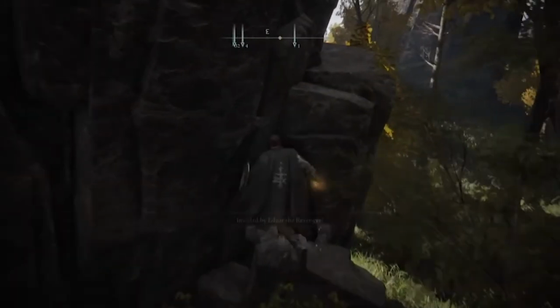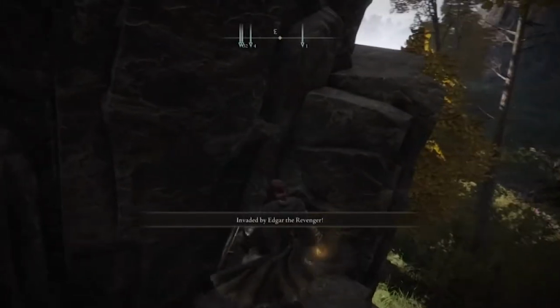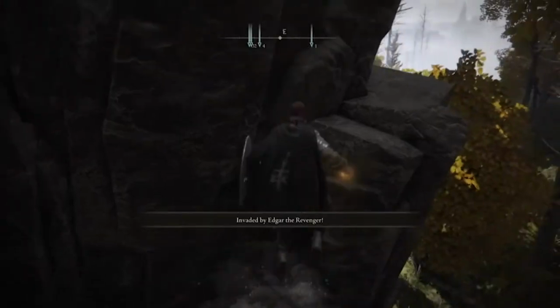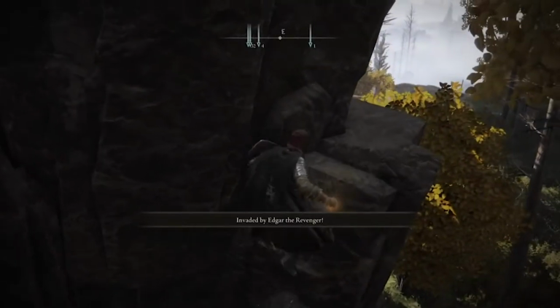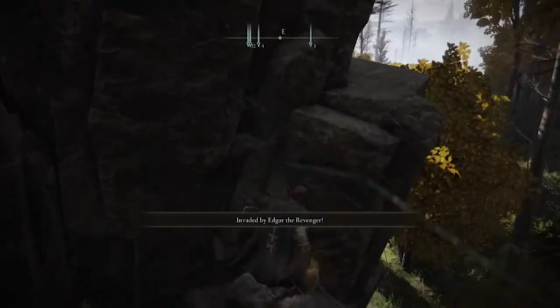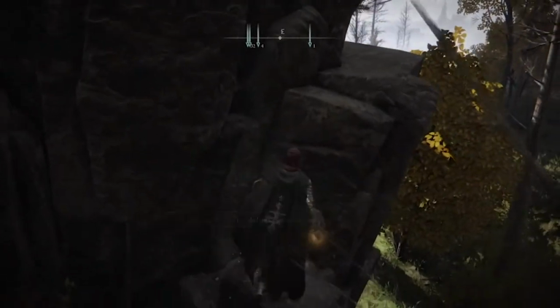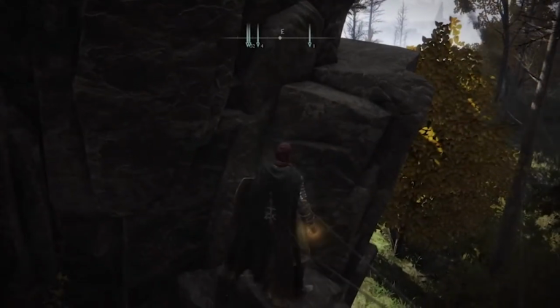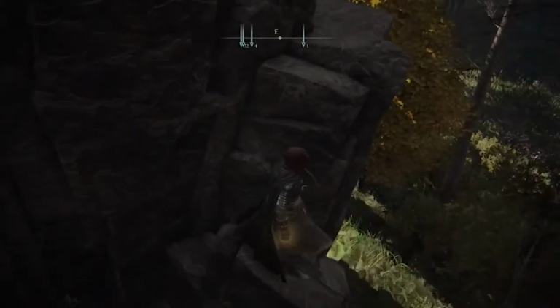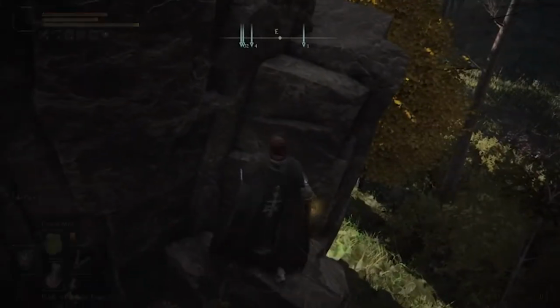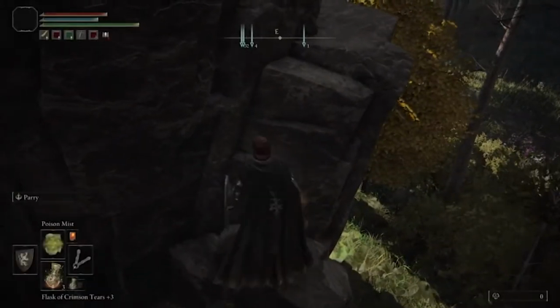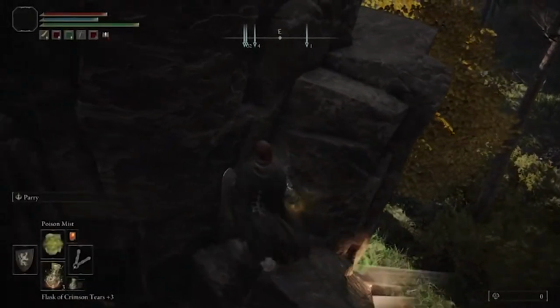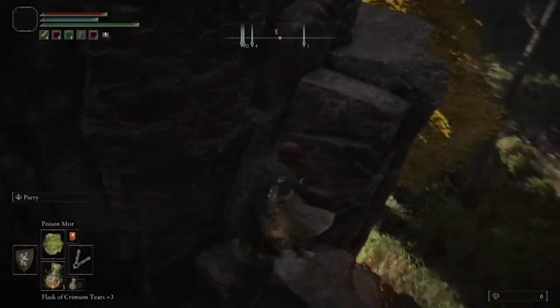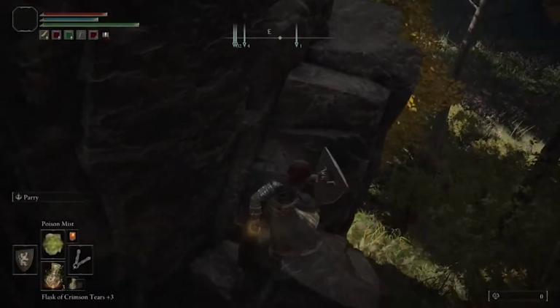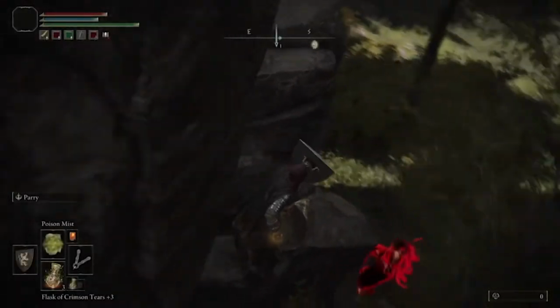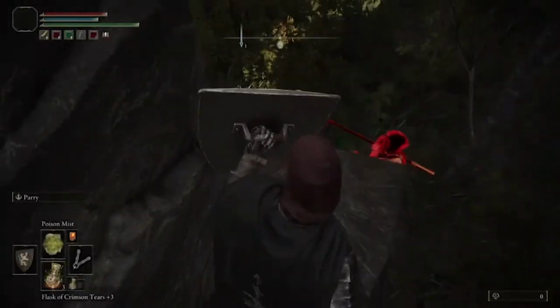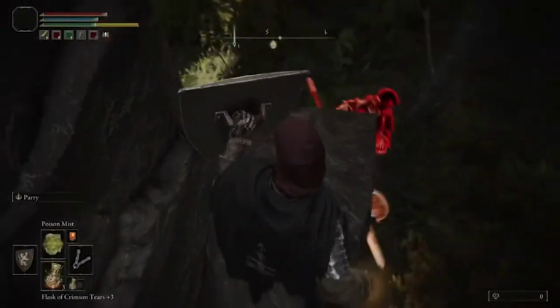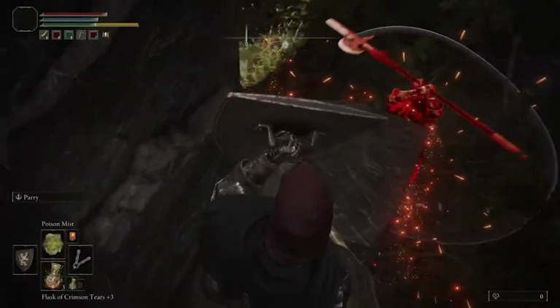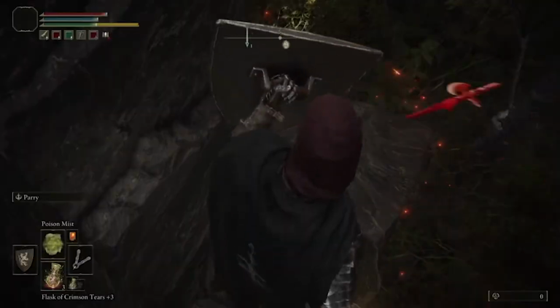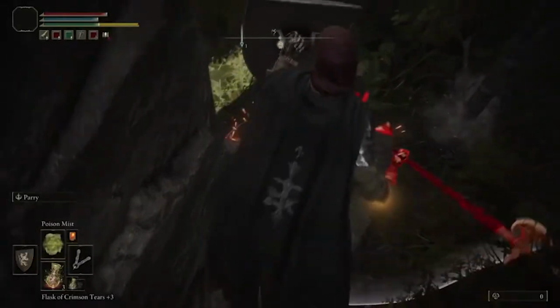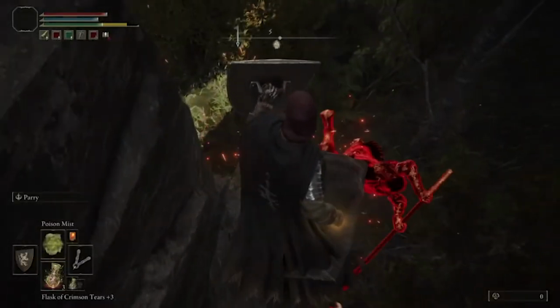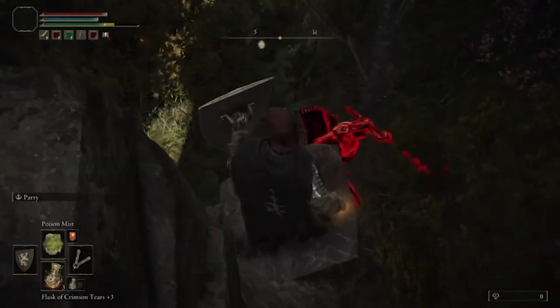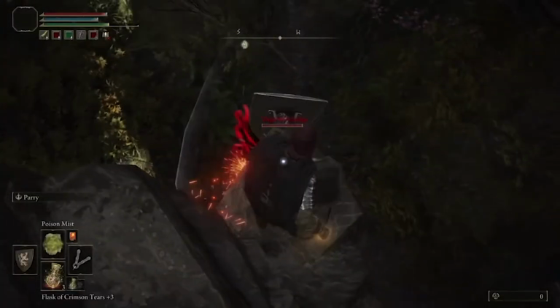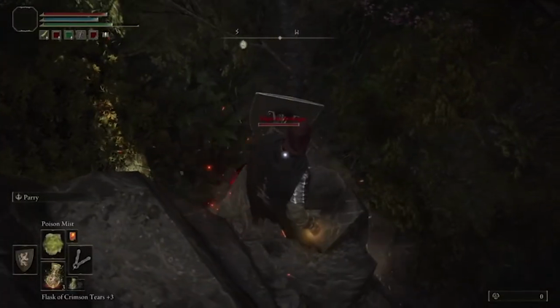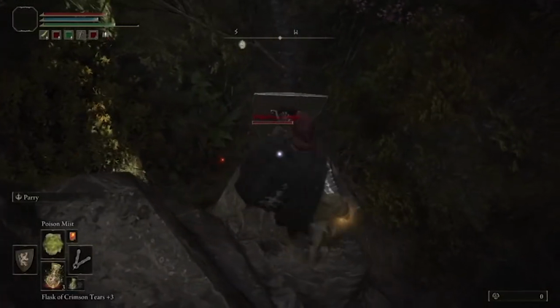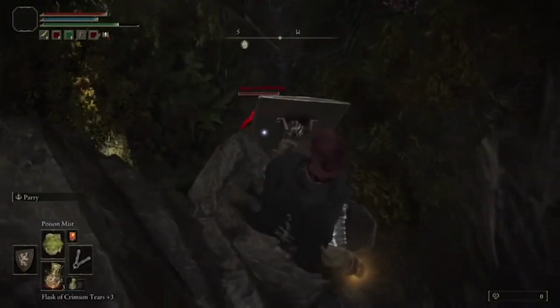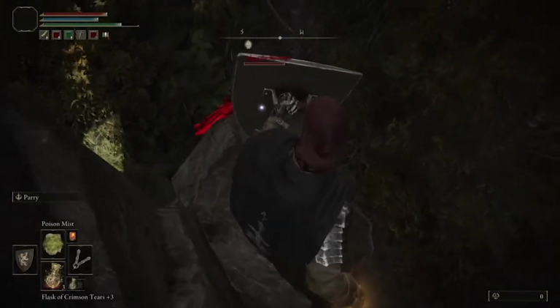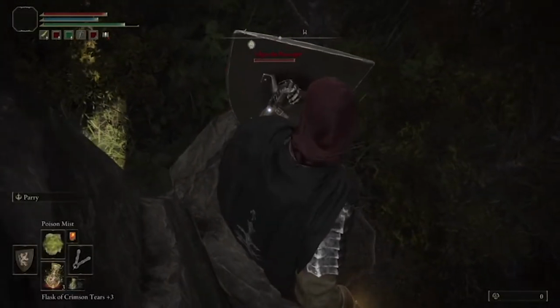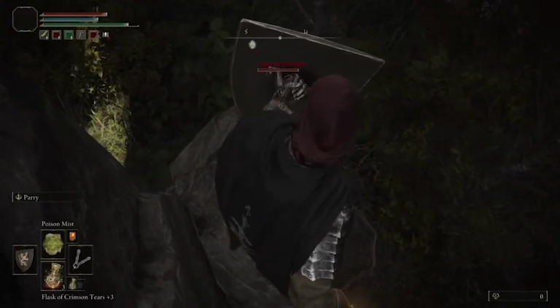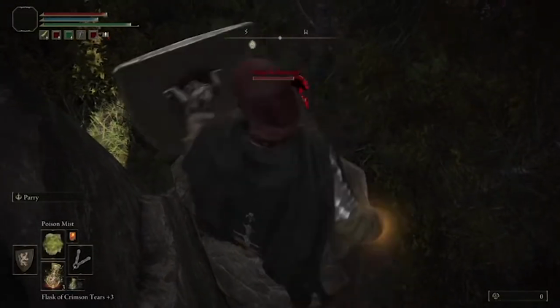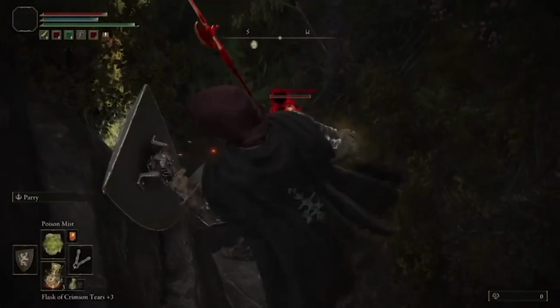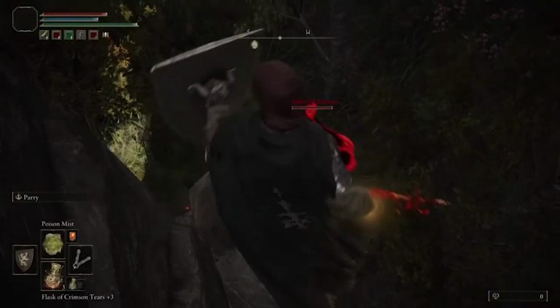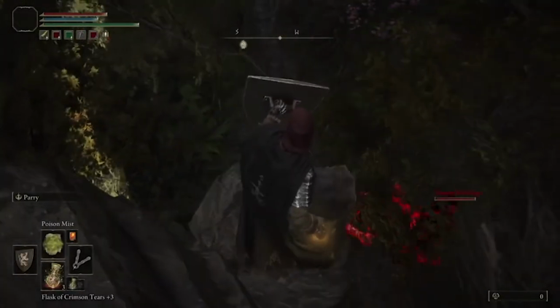All you need to do is jump up the three little stair steps and then jump over to this rock here. You are far enough off the ground where the majority of Edgar's hits are going to miss you.